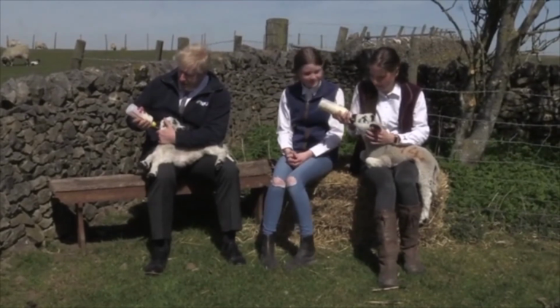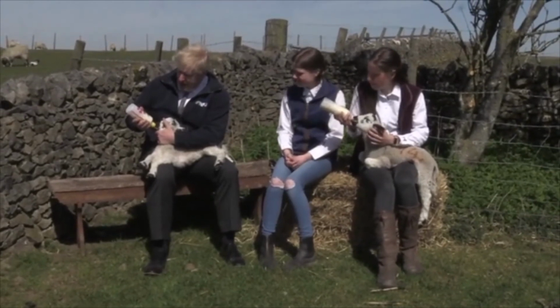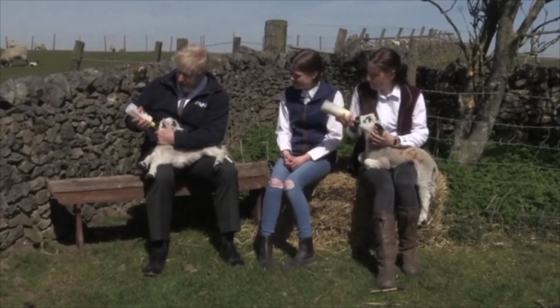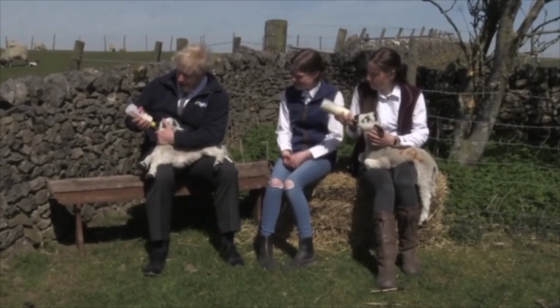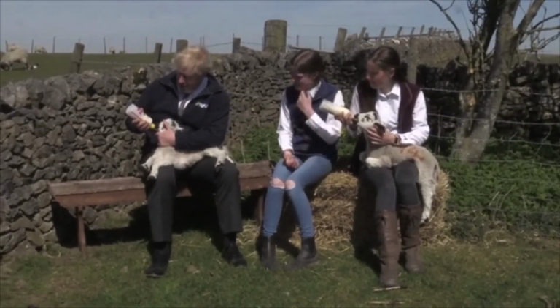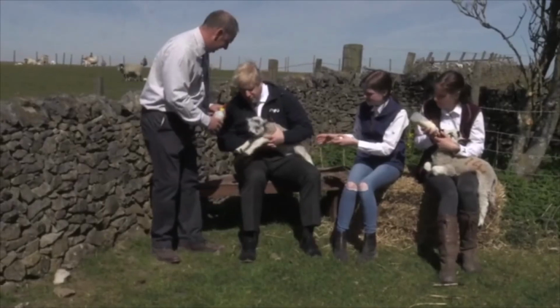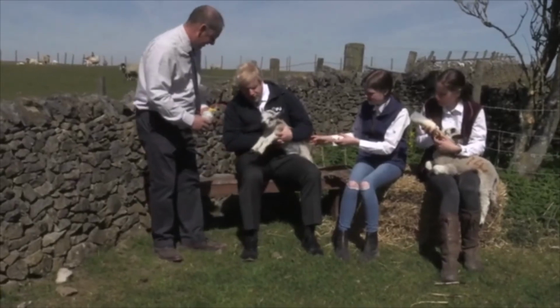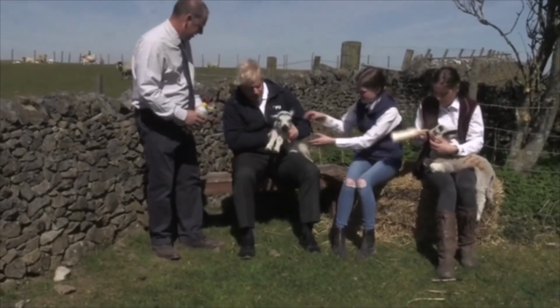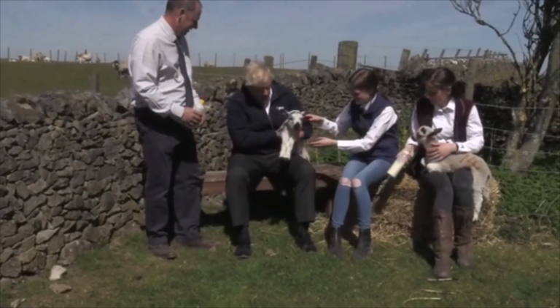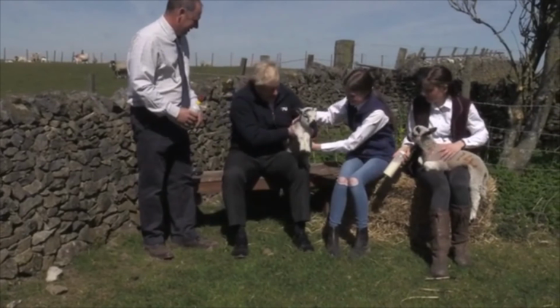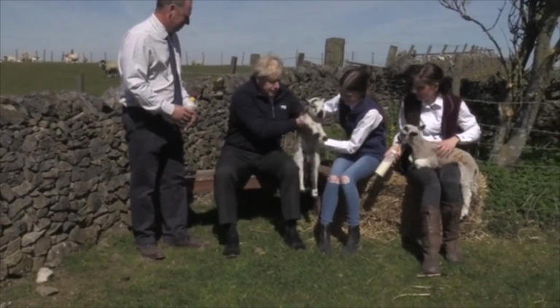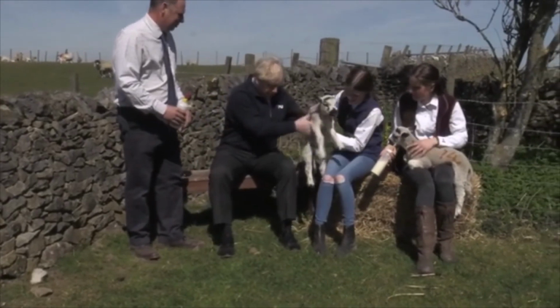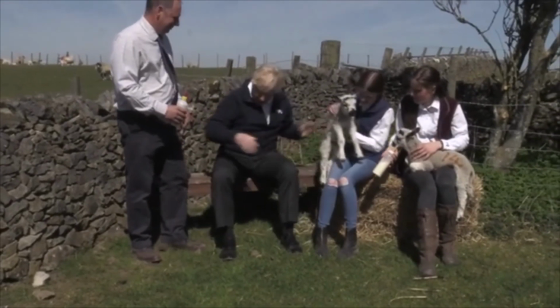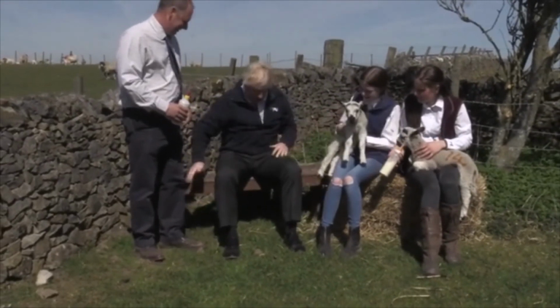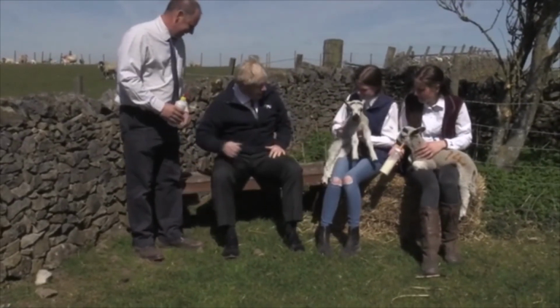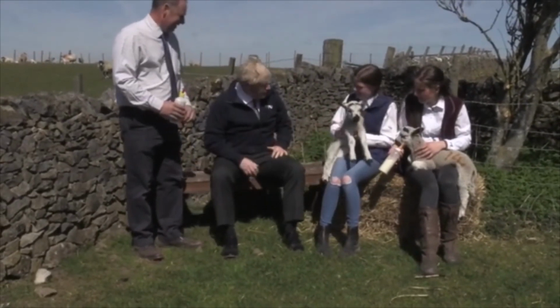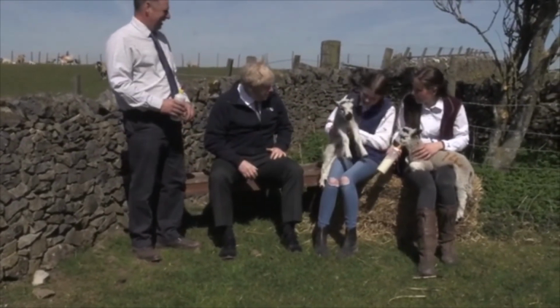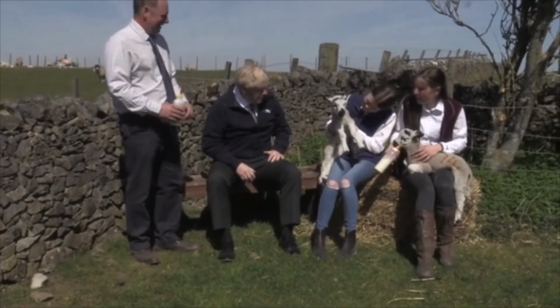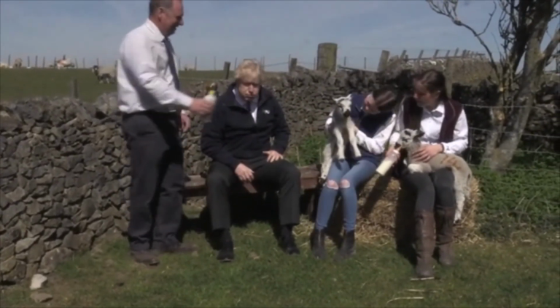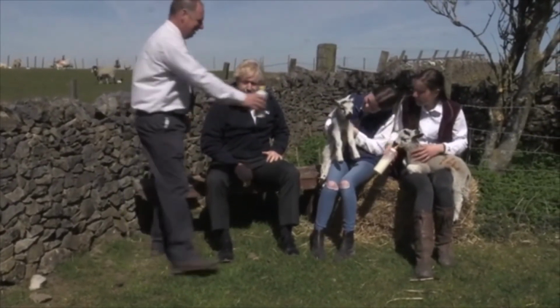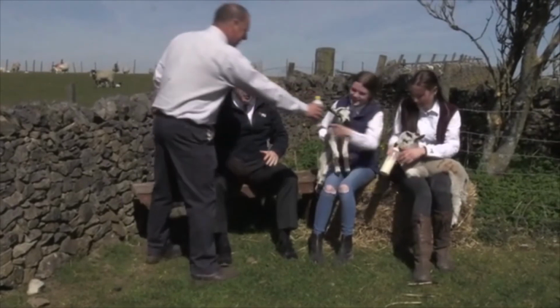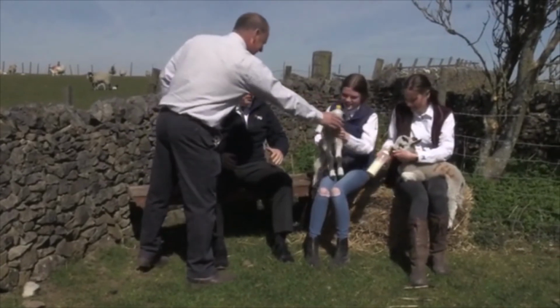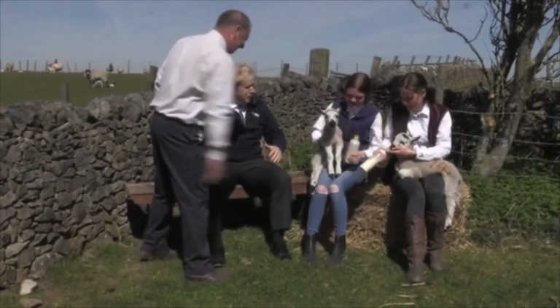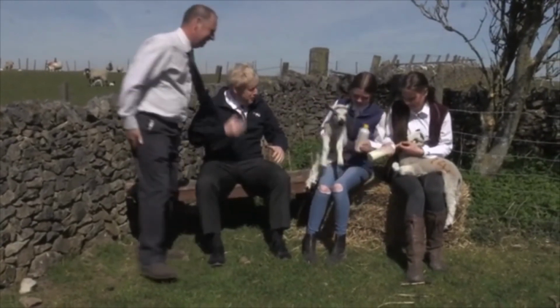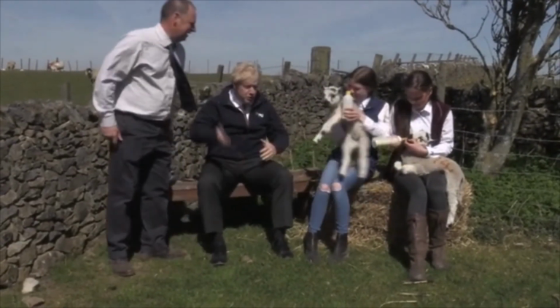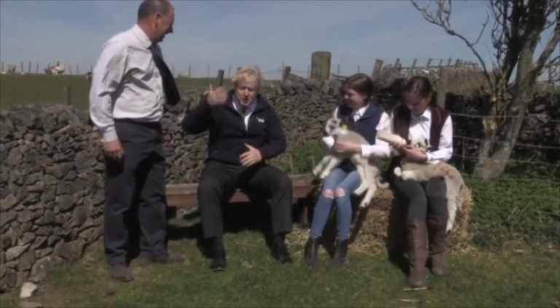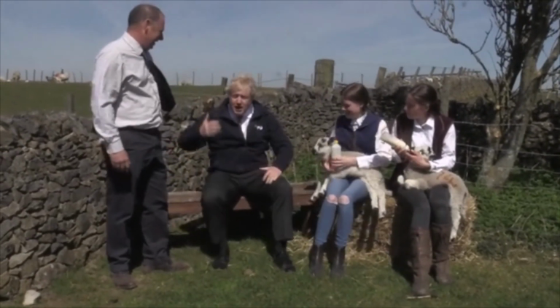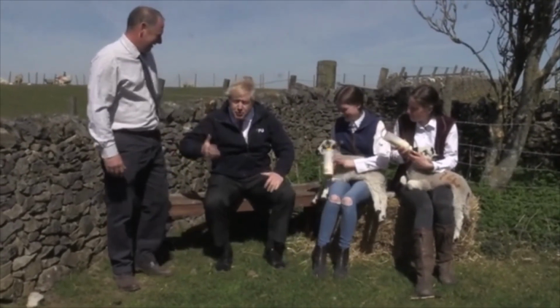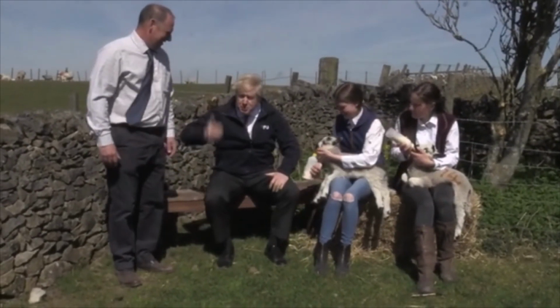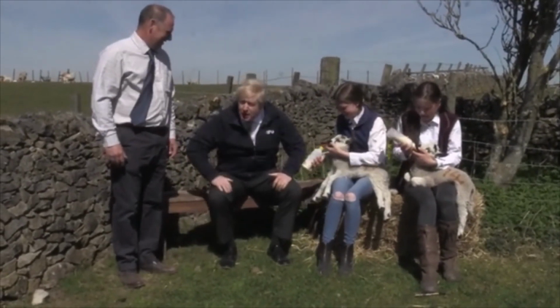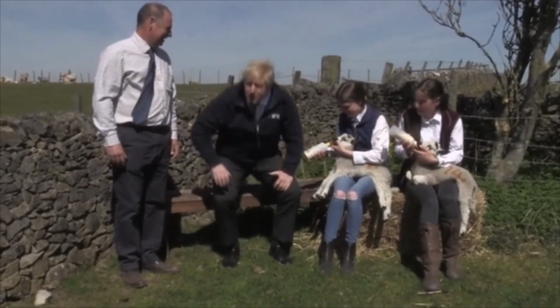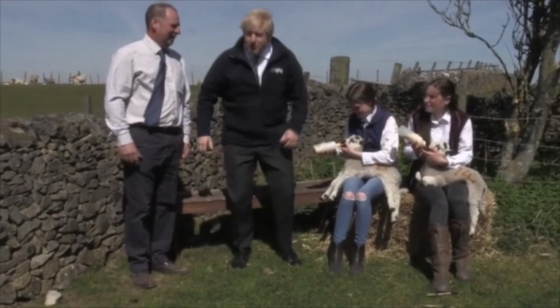He's getting through it. Yeah, he is. Just need to bring his wind up. Do you need to wind him? Let's carry on - you need to wind him. You put him over your shoulder and you pat his back. You put him over your shoulder and he vomits all down your back.